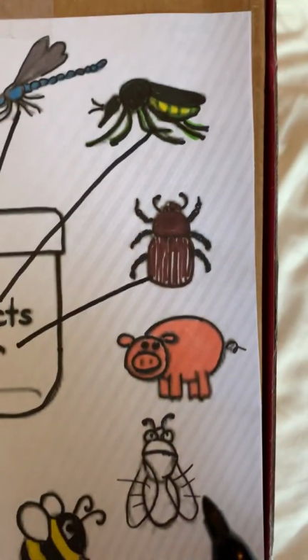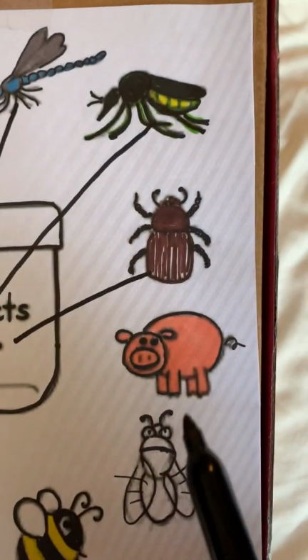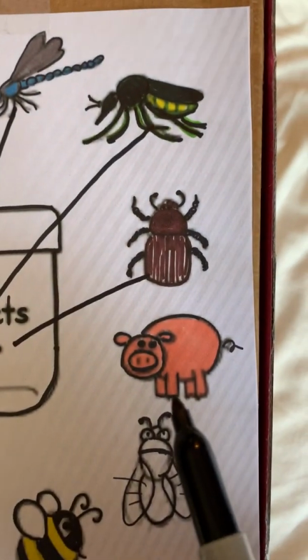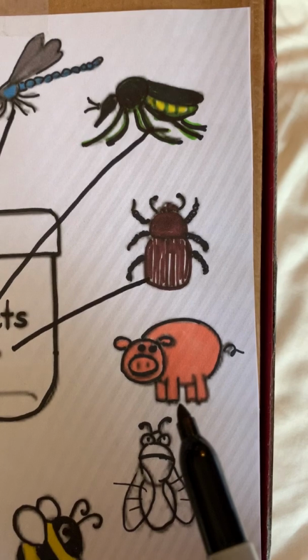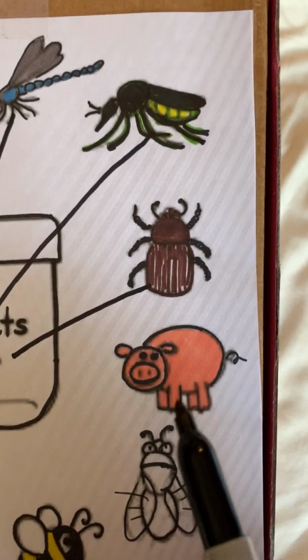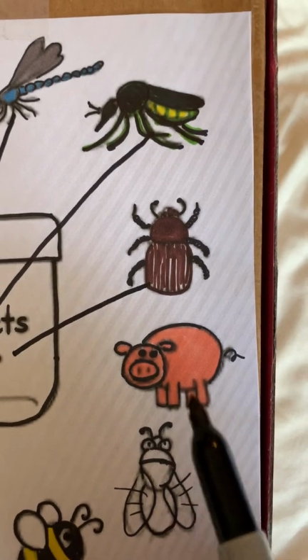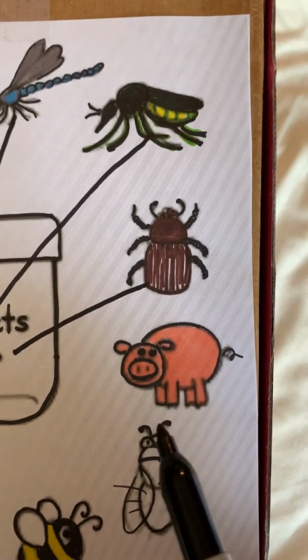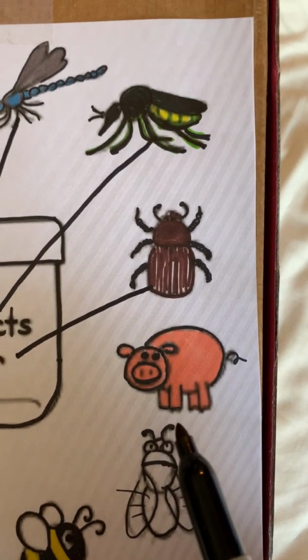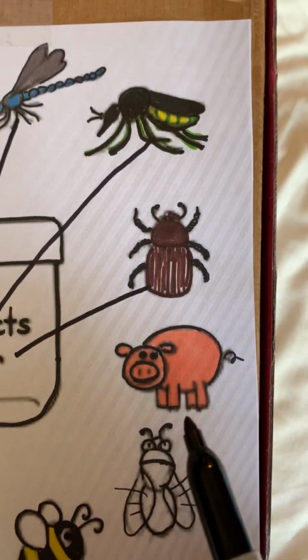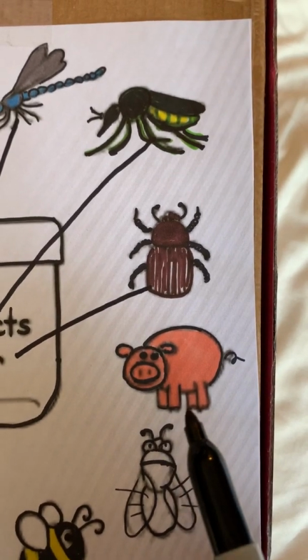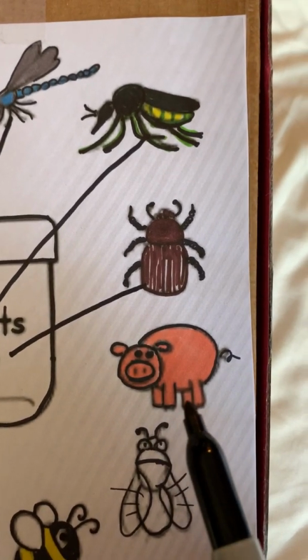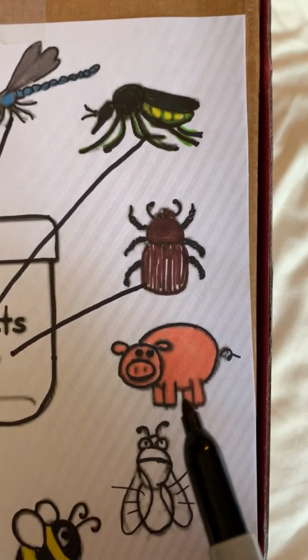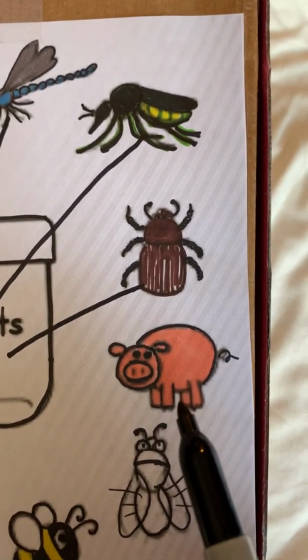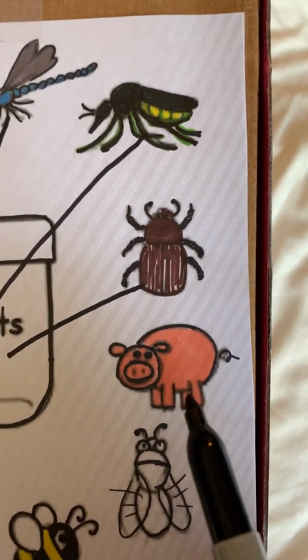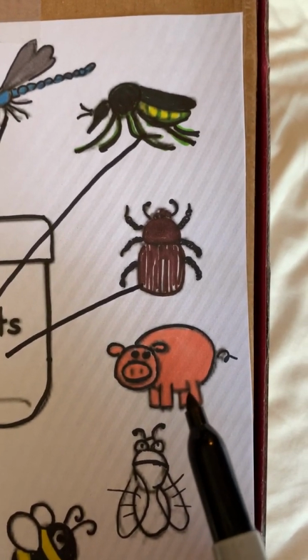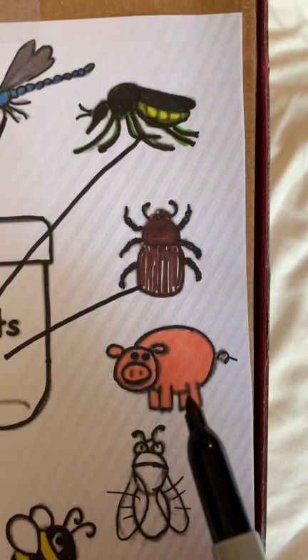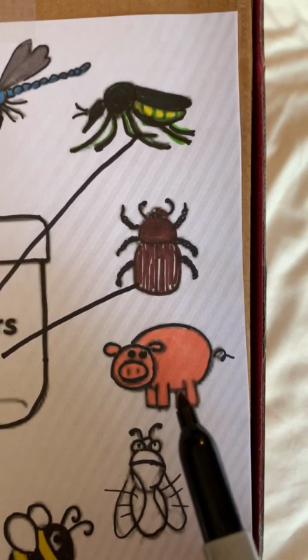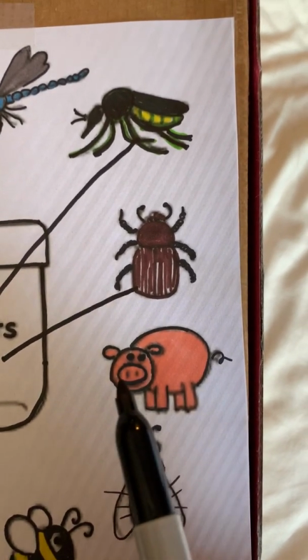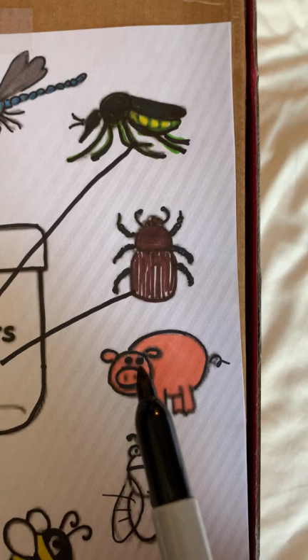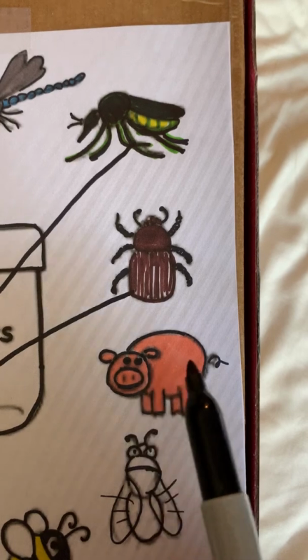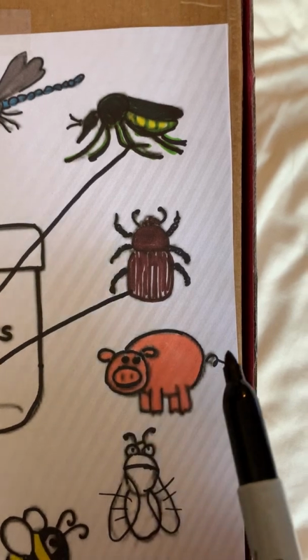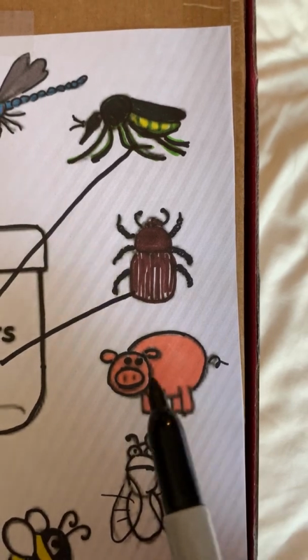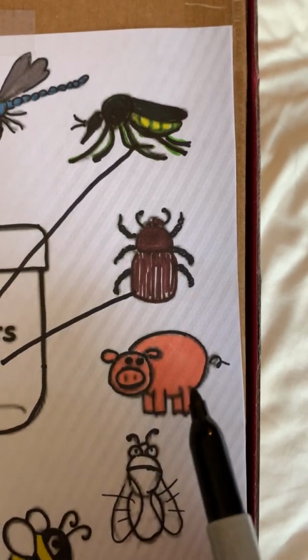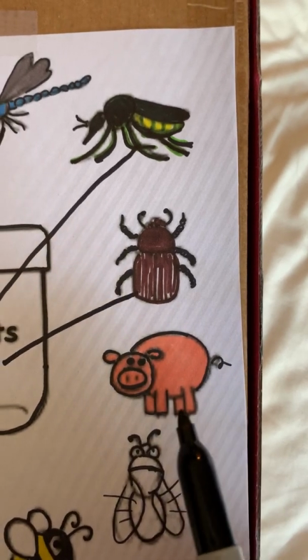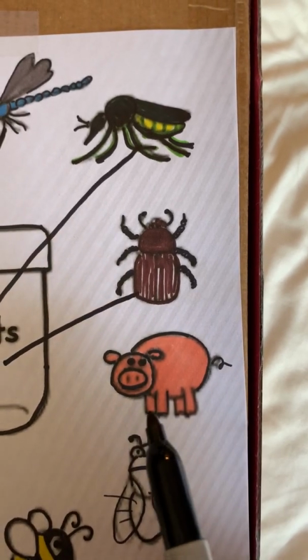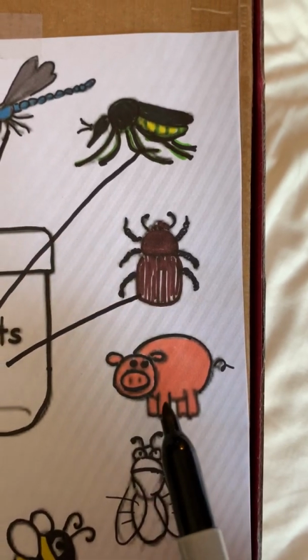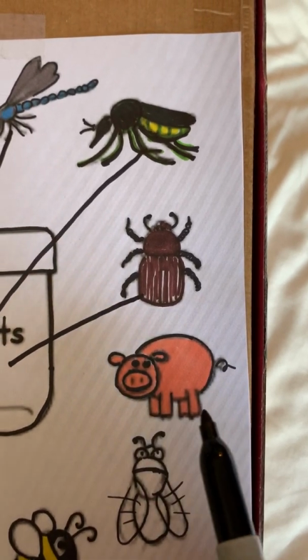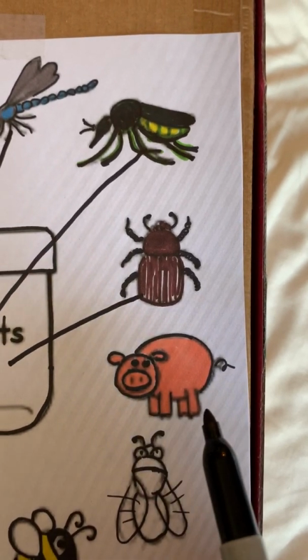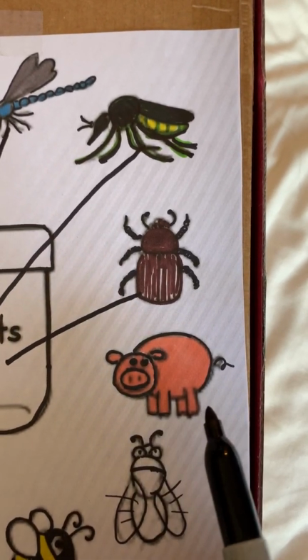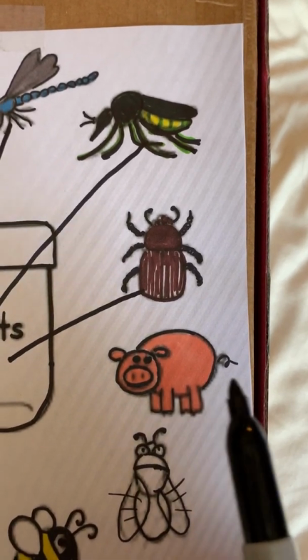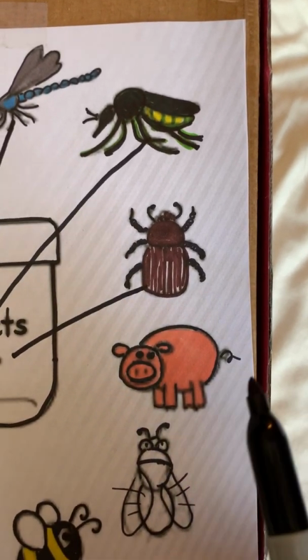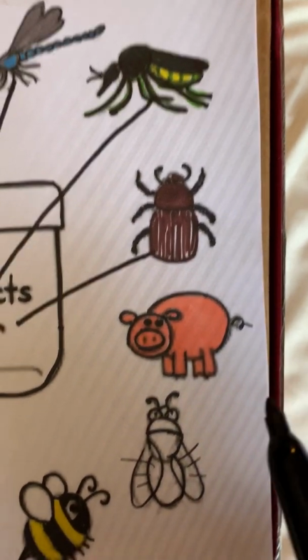The next one is a pig. We think a pig is an insect. We know he lives on a farm. He doesn't have three body parts and he only has four legs, so he is not an insect.